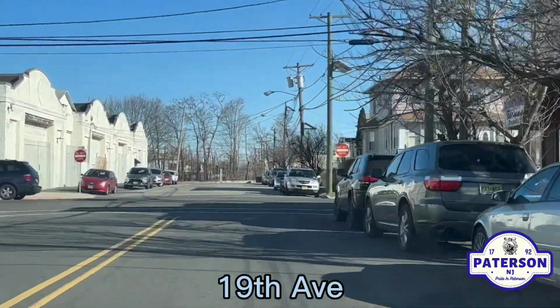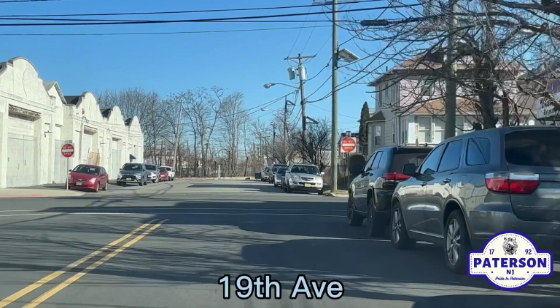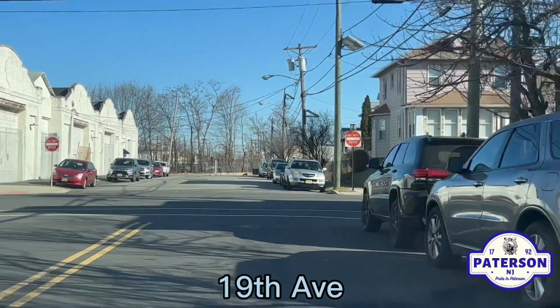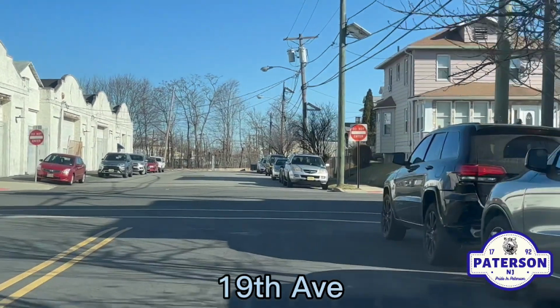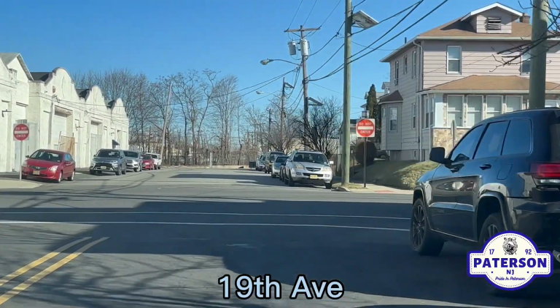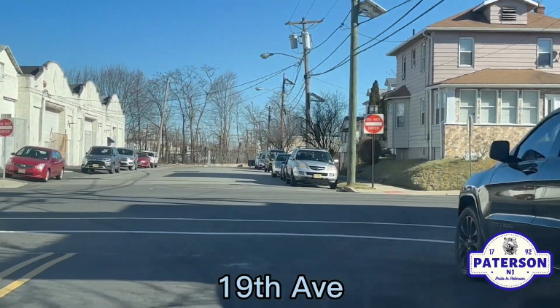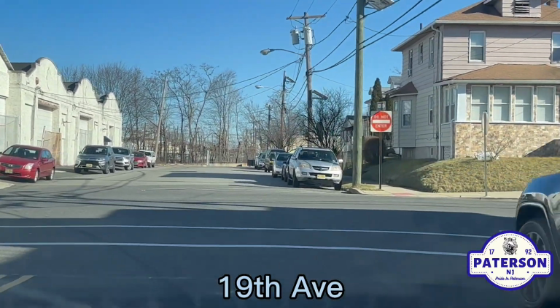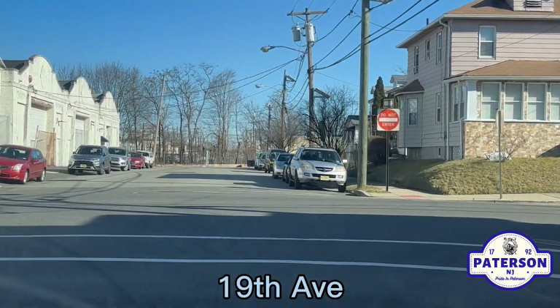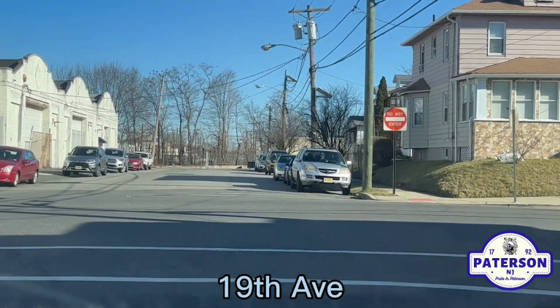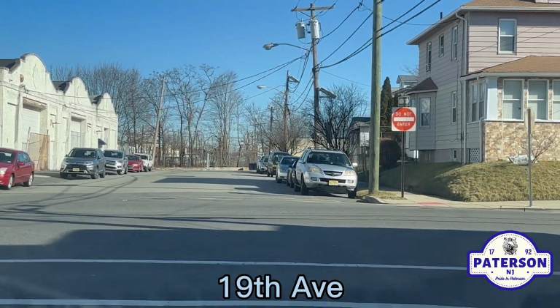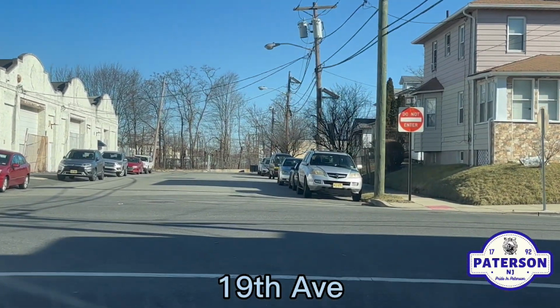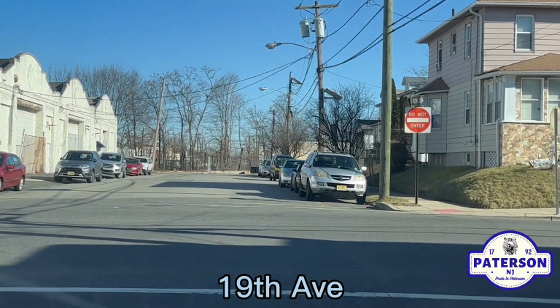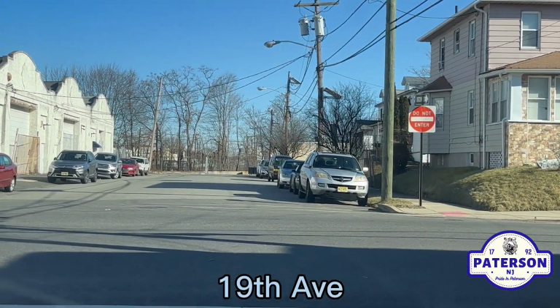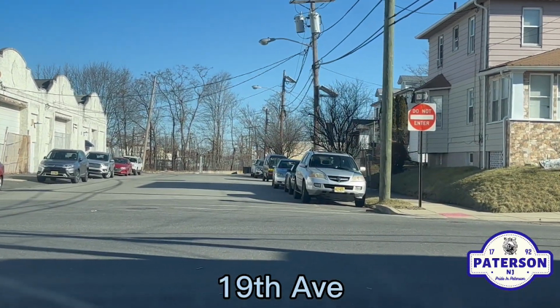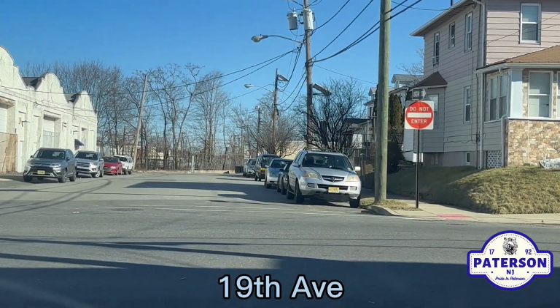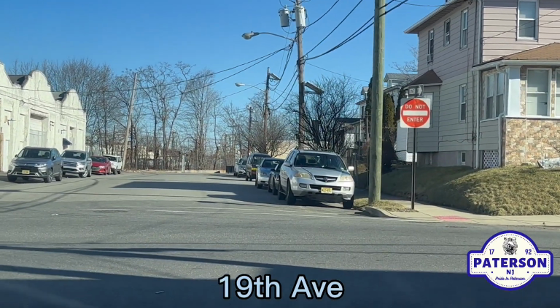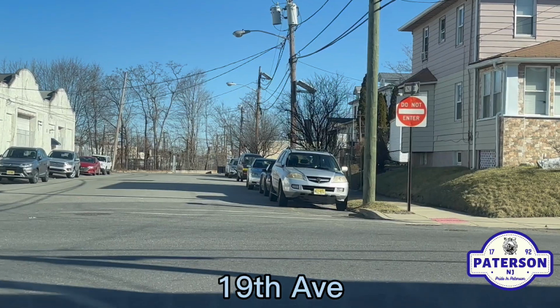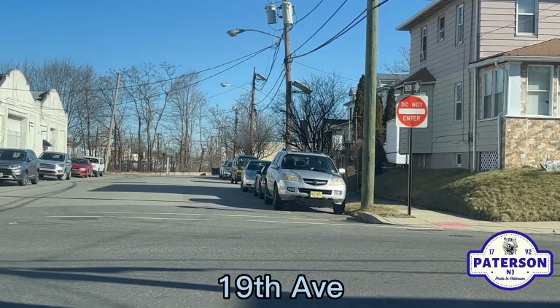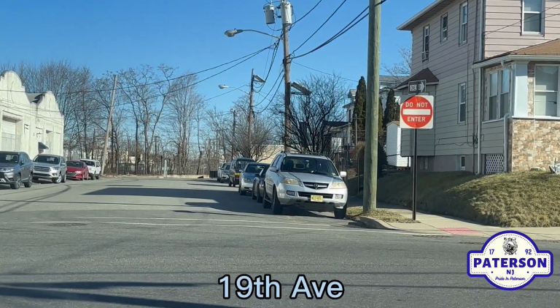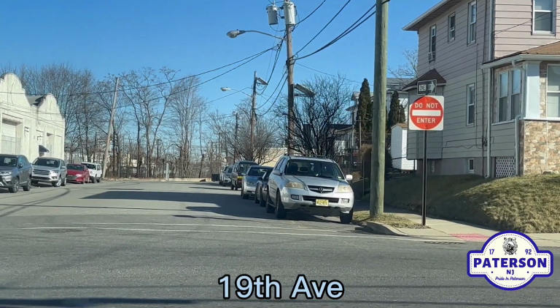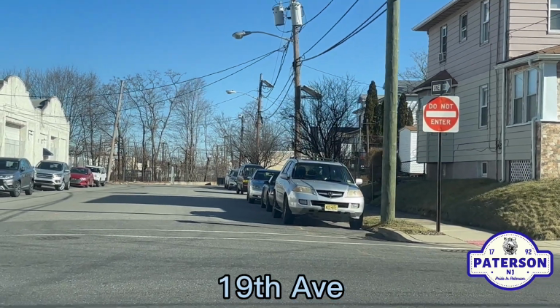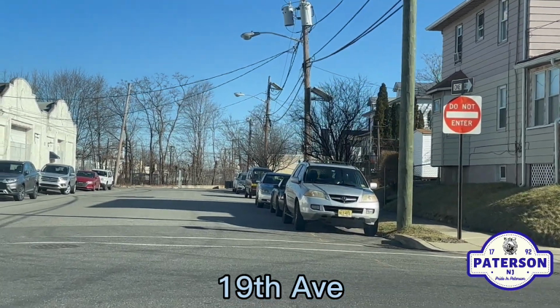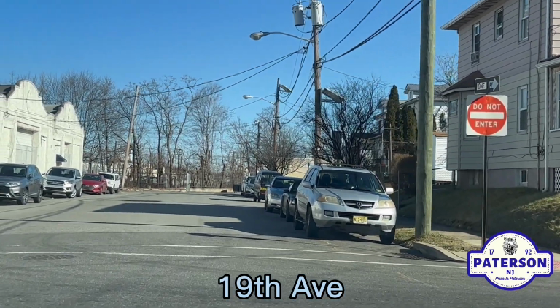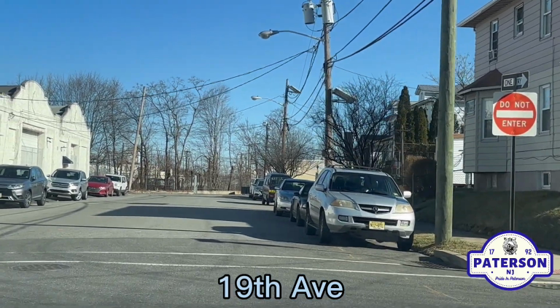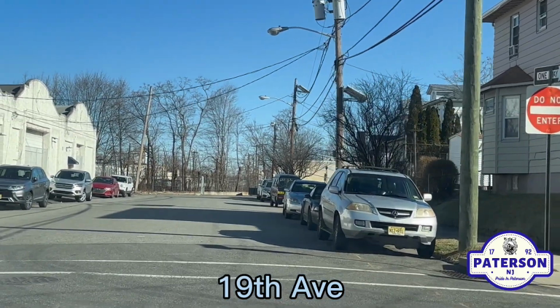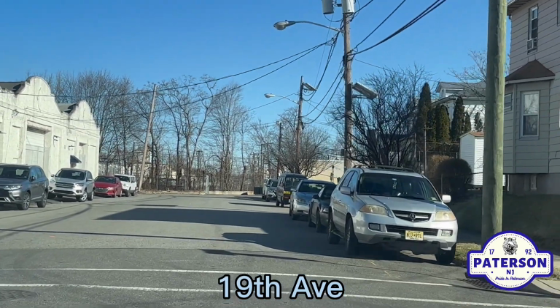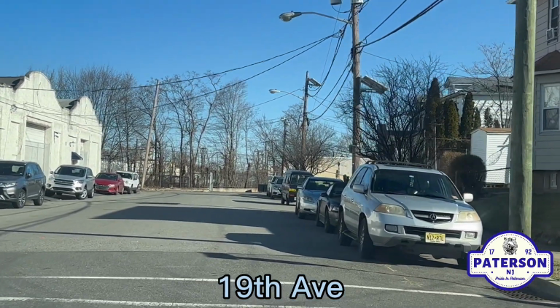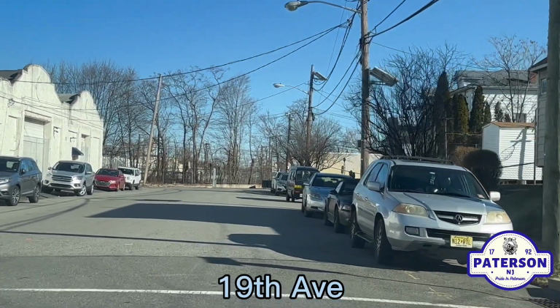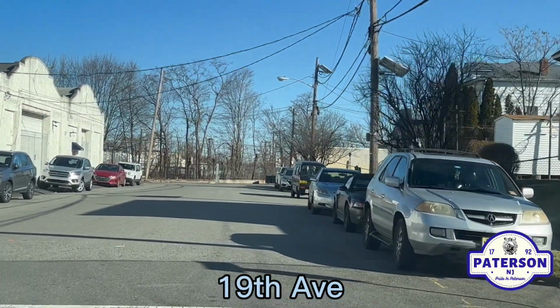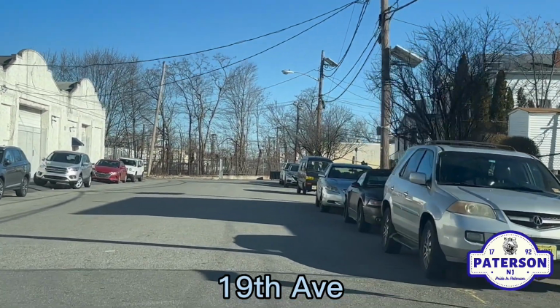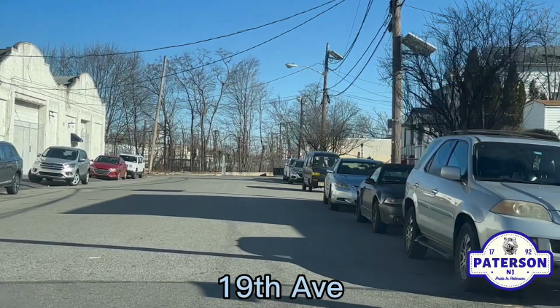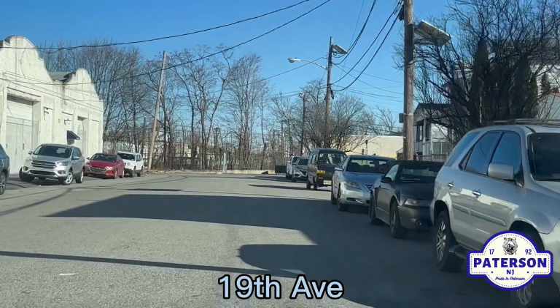That section of 19th Ave up ahead — we cannot go up. But there you have it, folks: 19th Avenue.